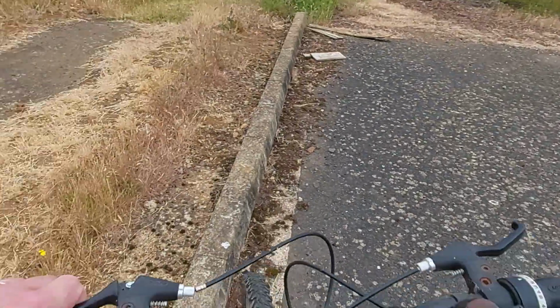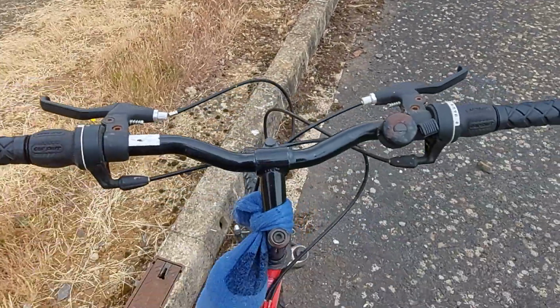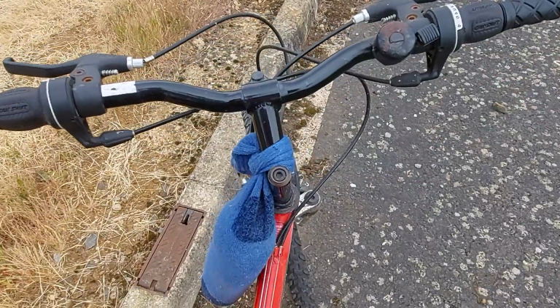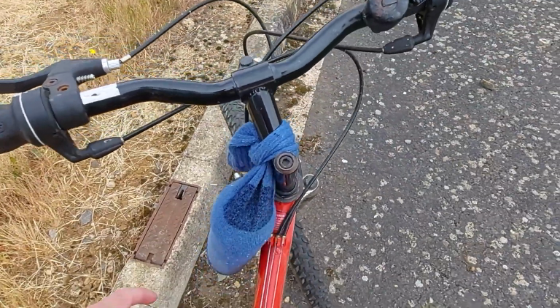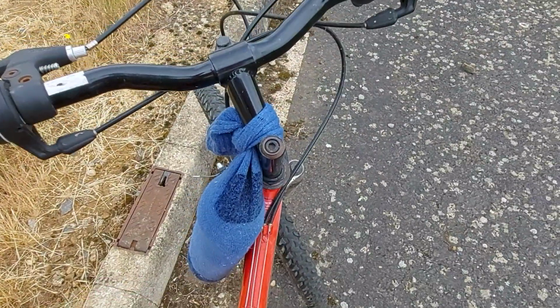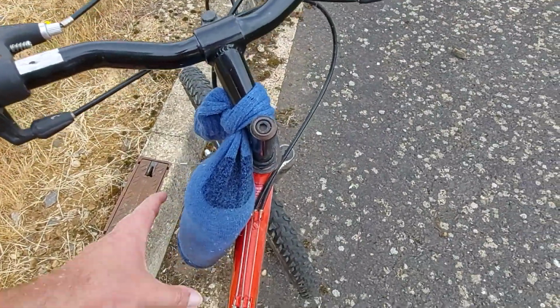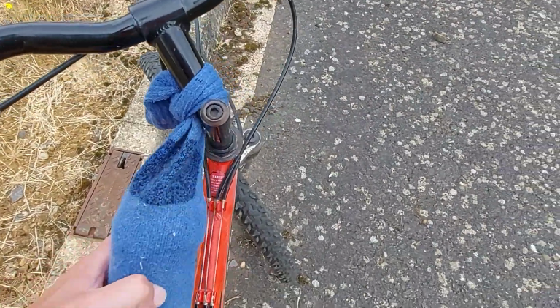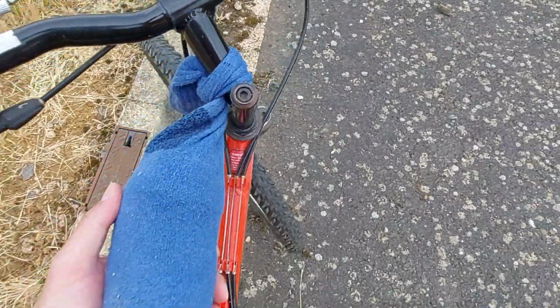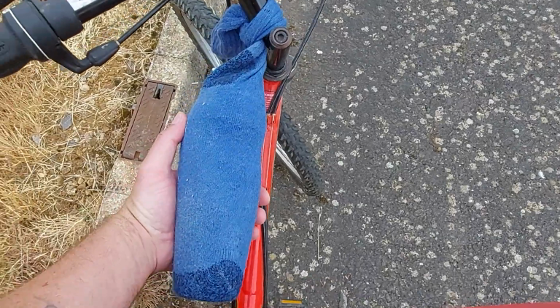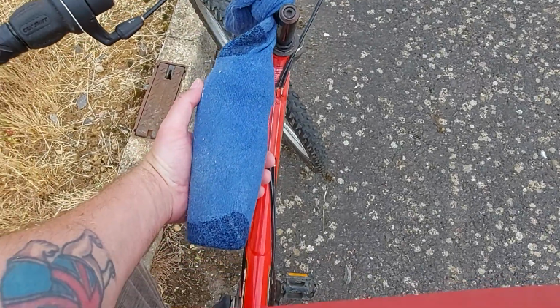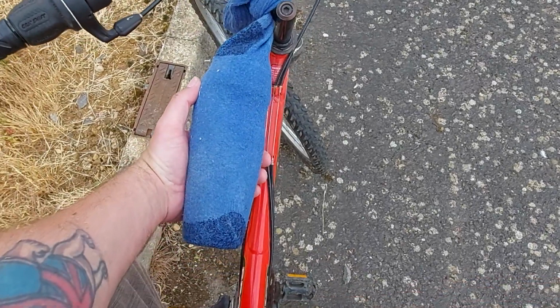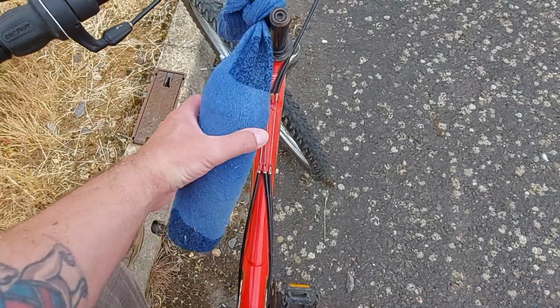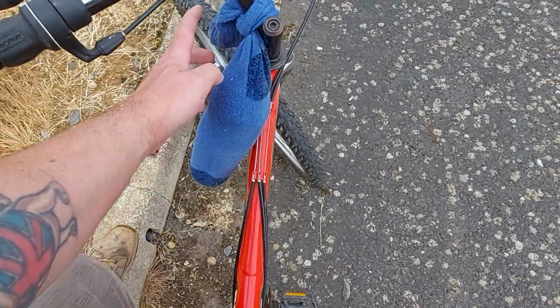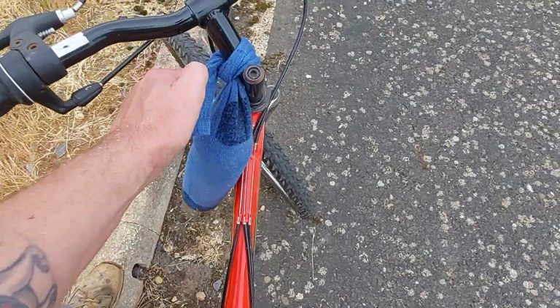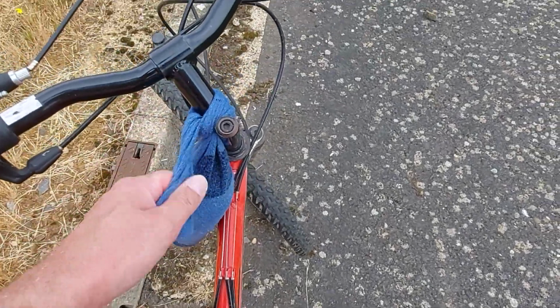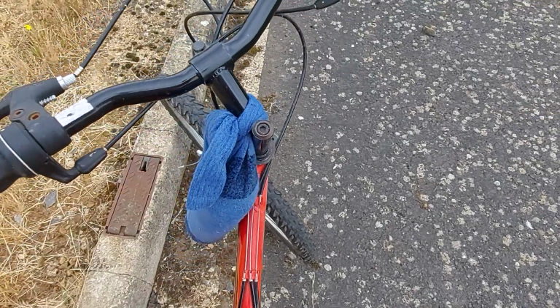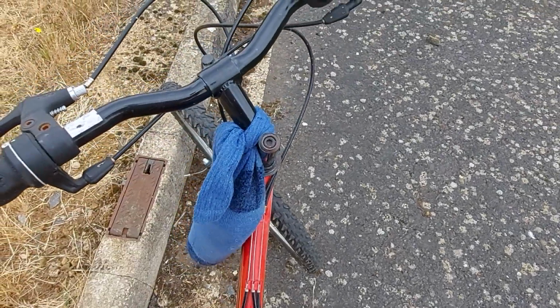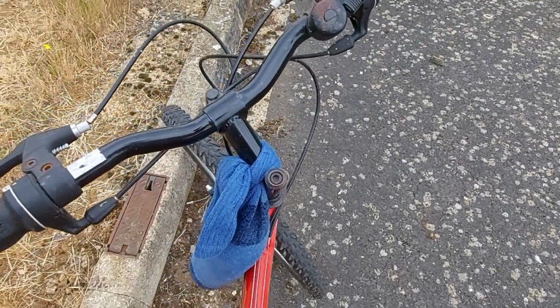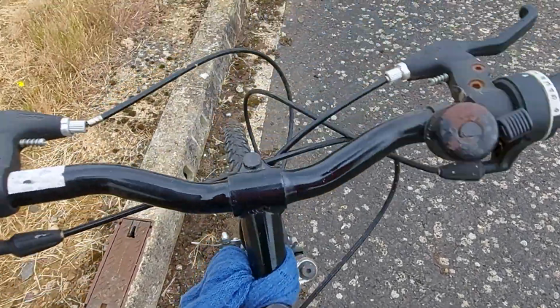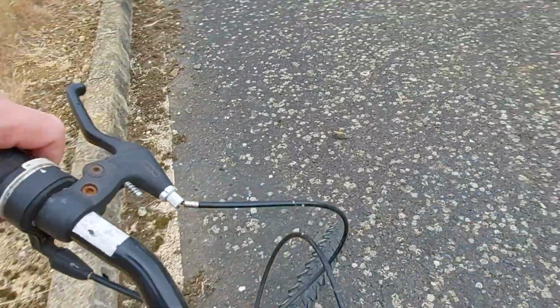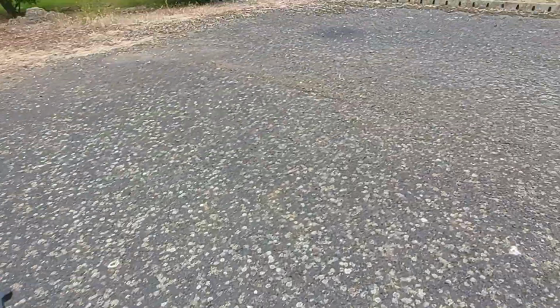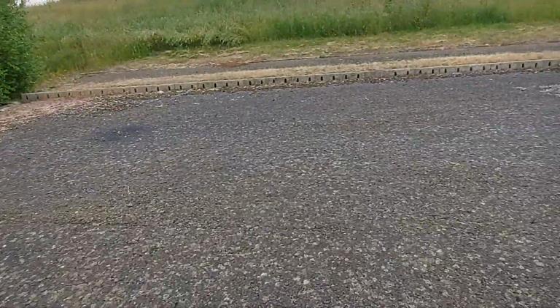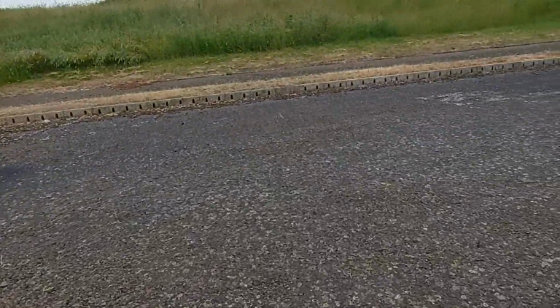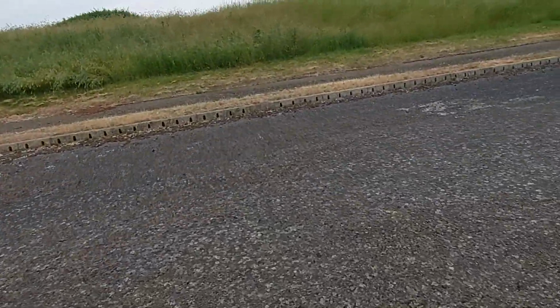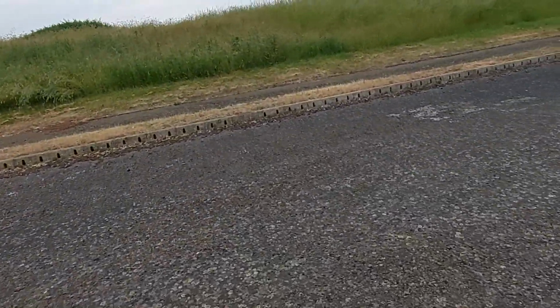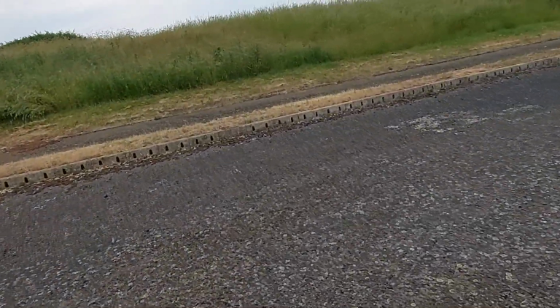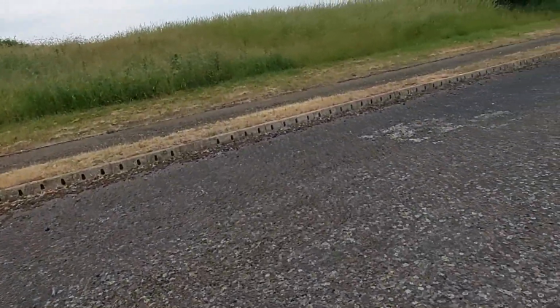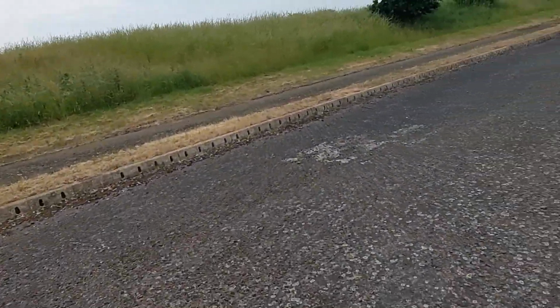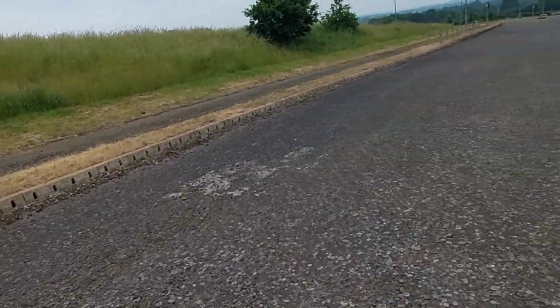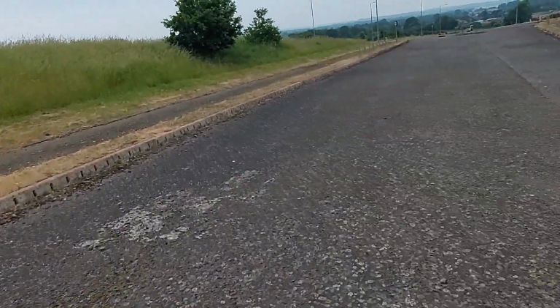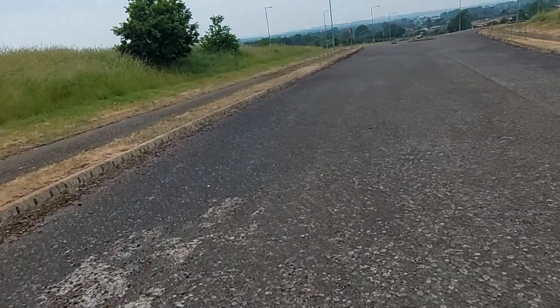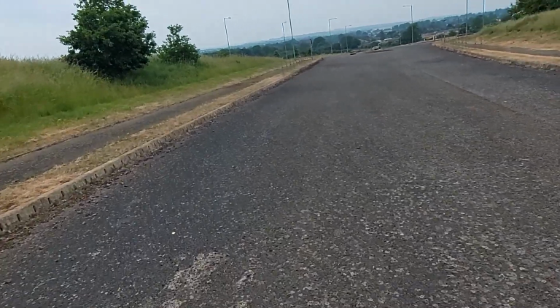I haven't got a water bottle carrier on my bike, so I just tied it in an old sock — as you do. Some might say I'm an idiot; I think I'm a genius.